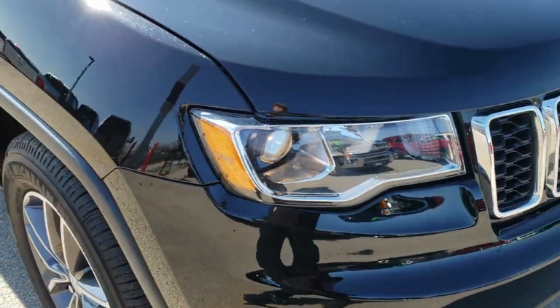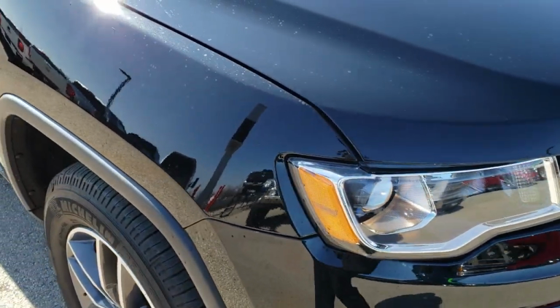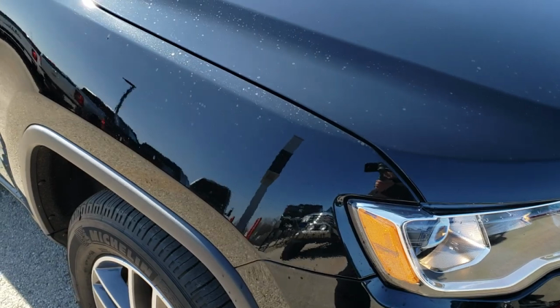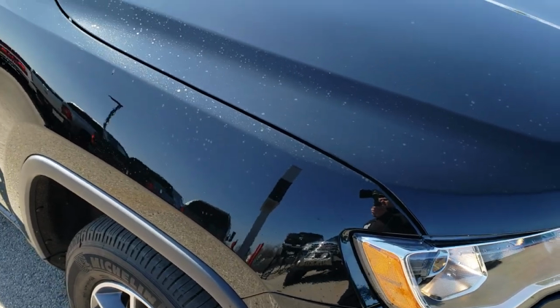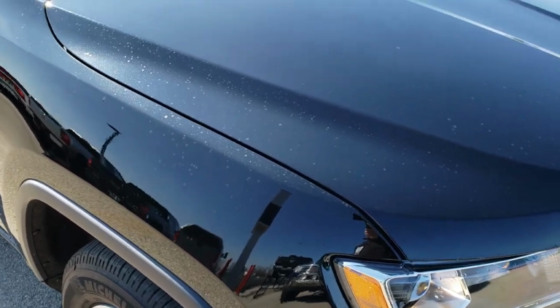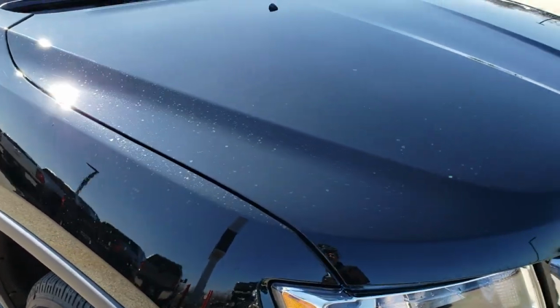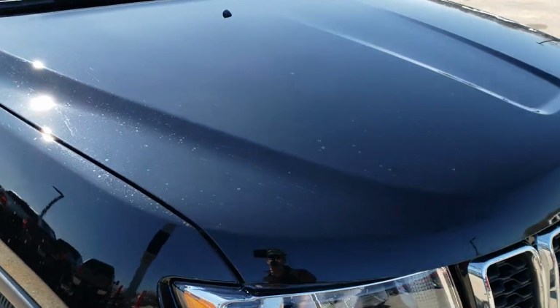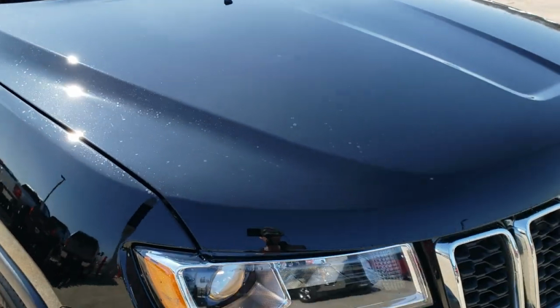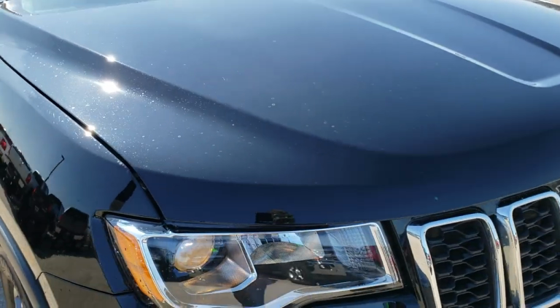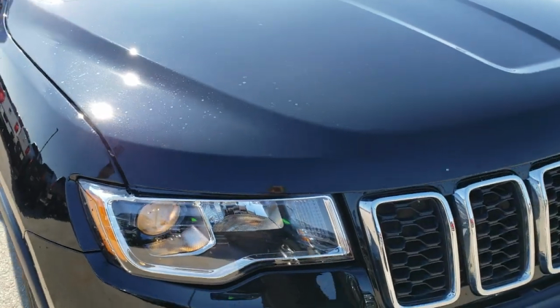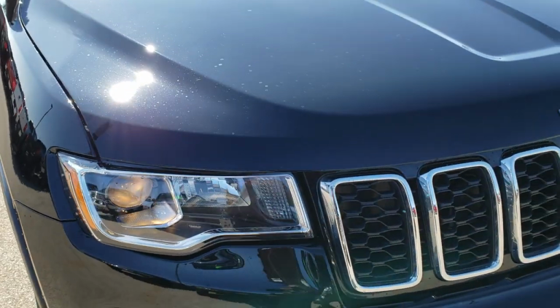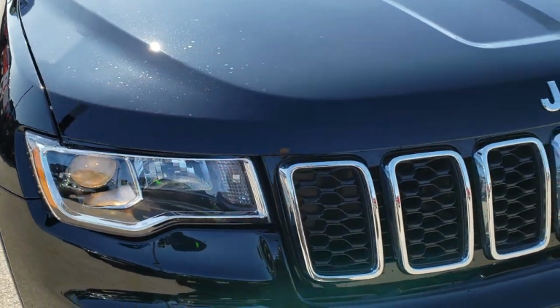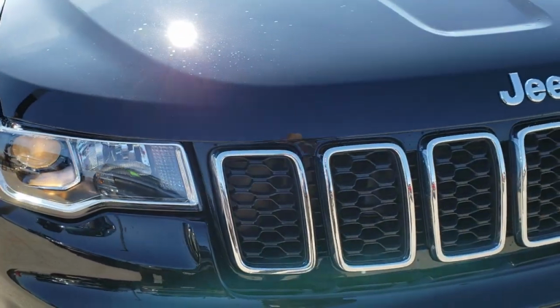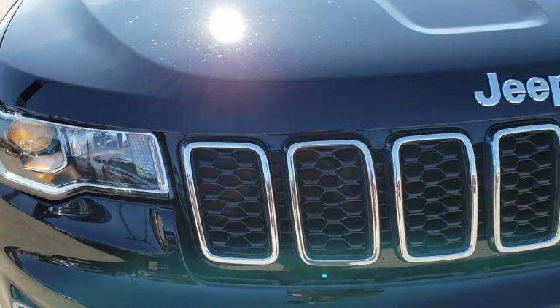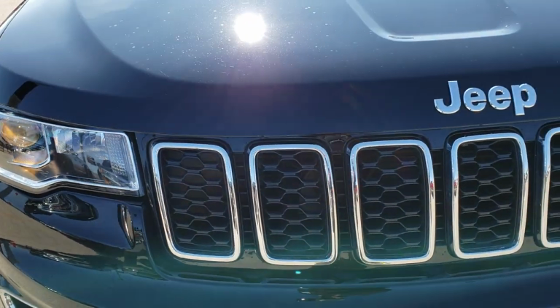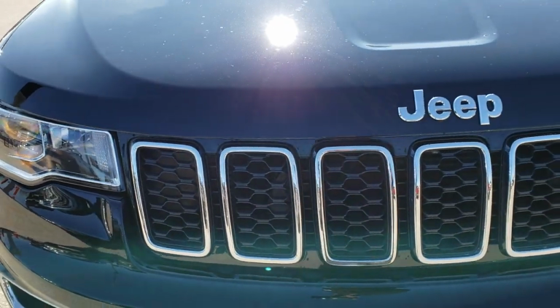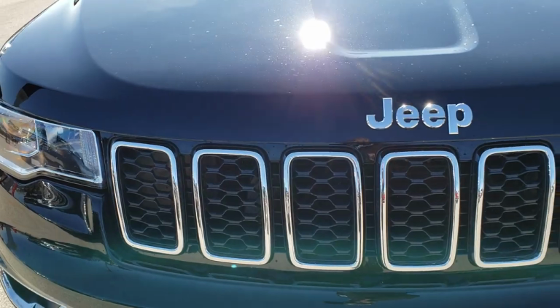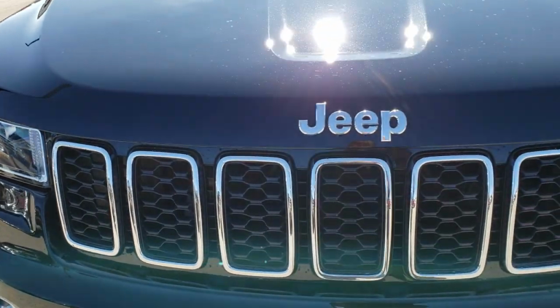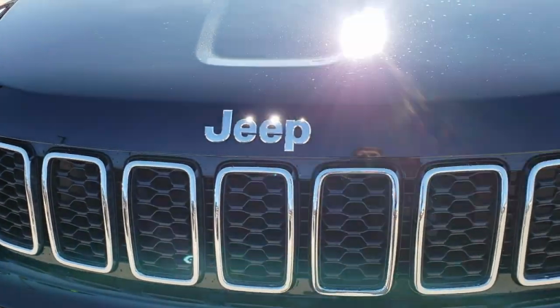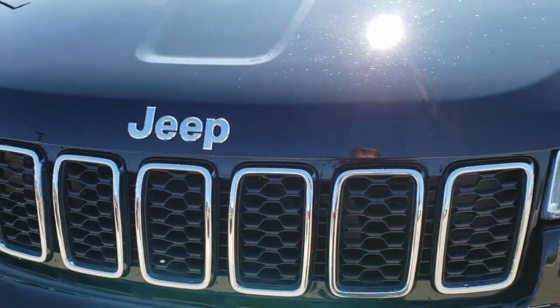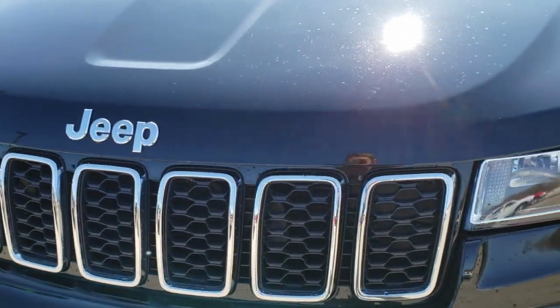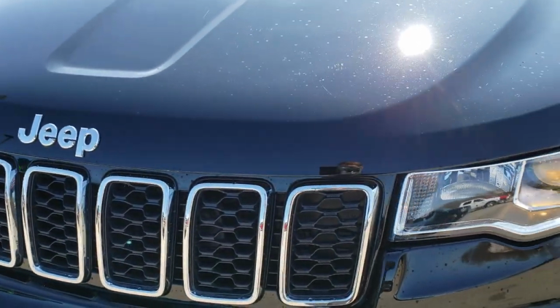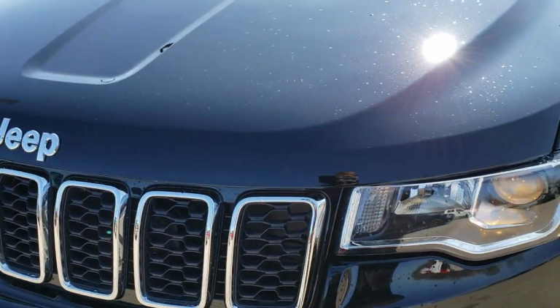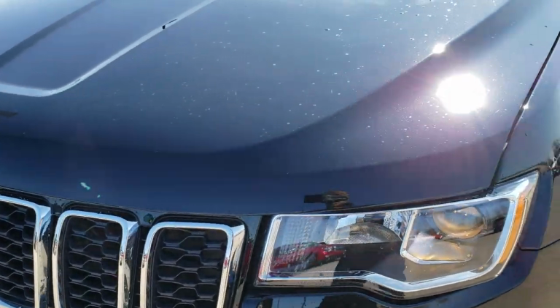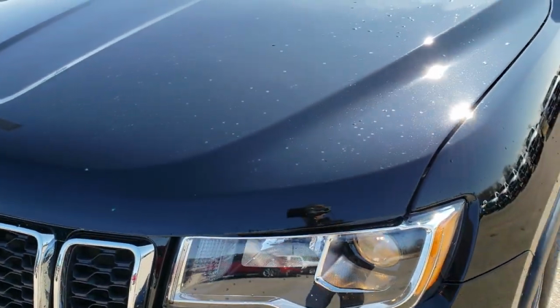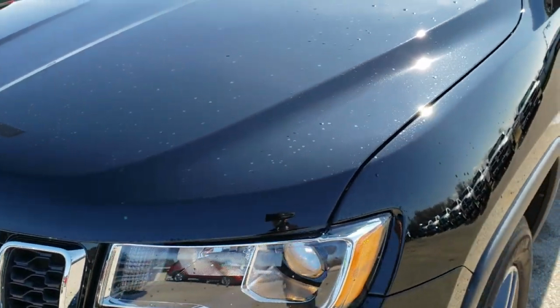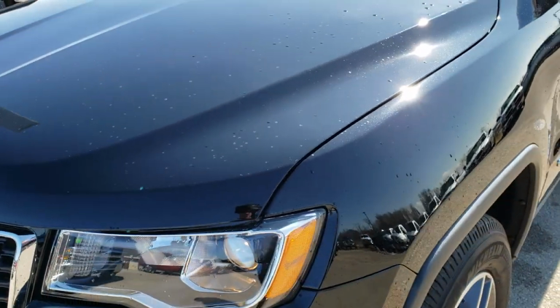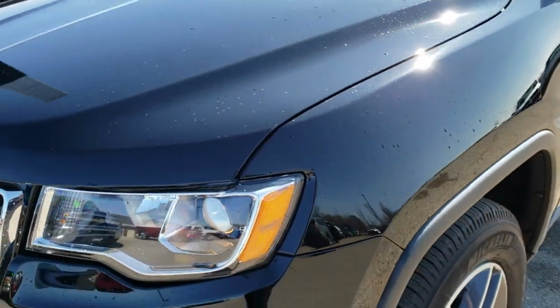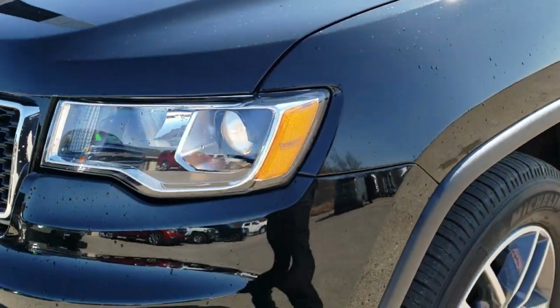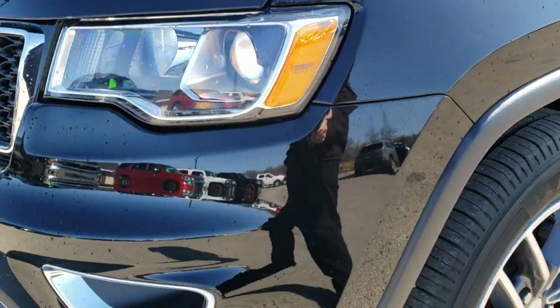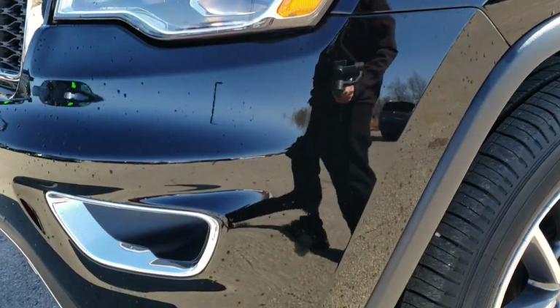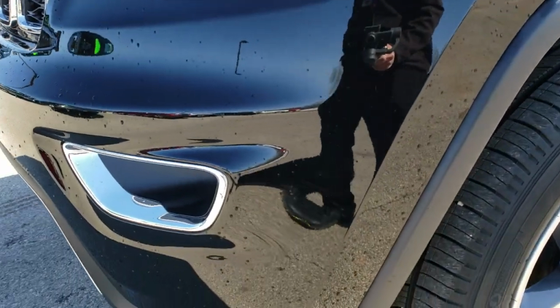This vehicle has the 3.6 liter V6 Pentastar motor. From this HD video you will be able to tell that this Jeep is extremely clean all the way around, inside and out.